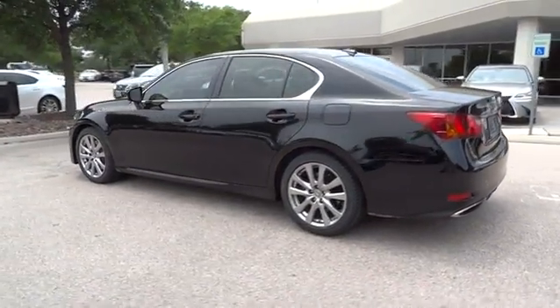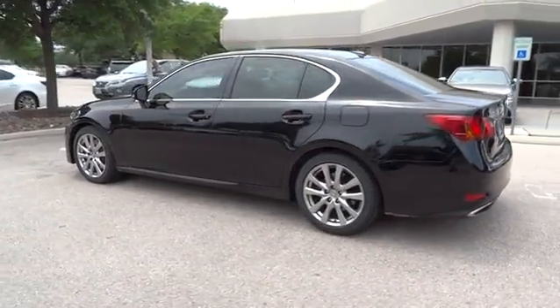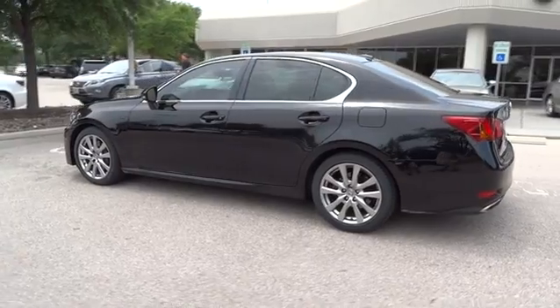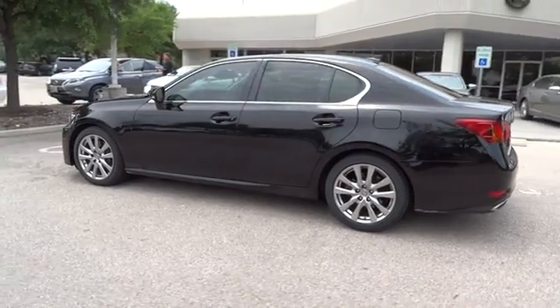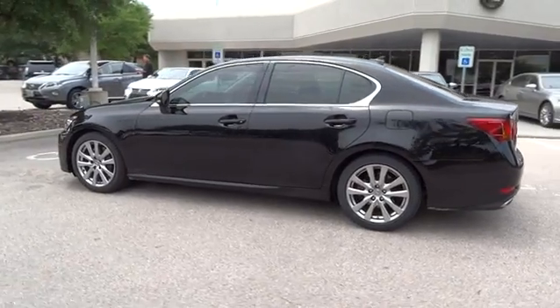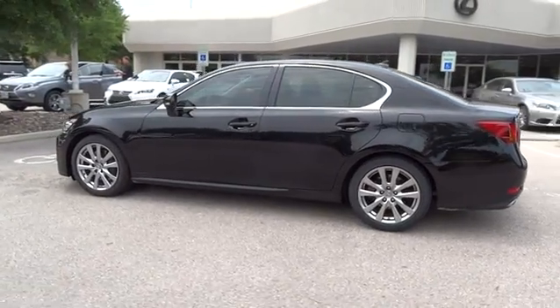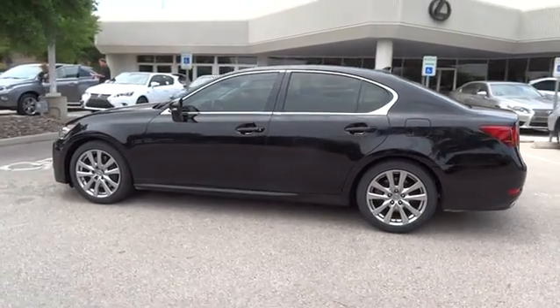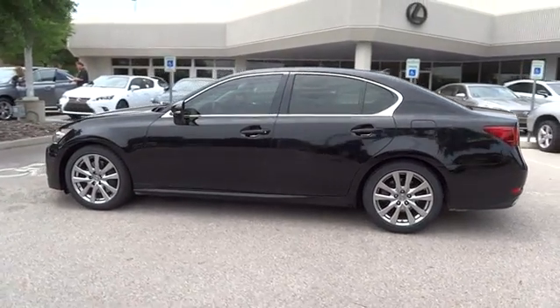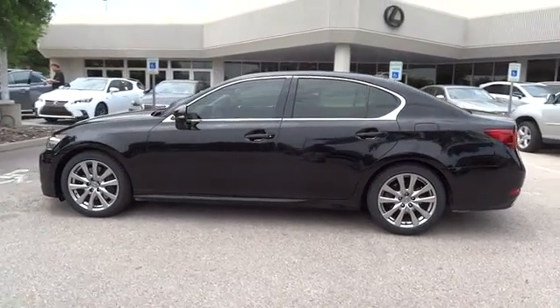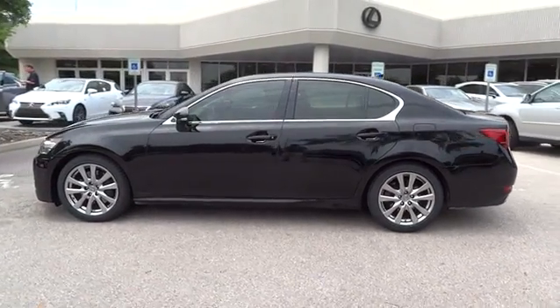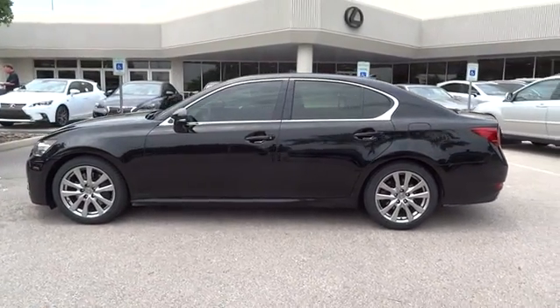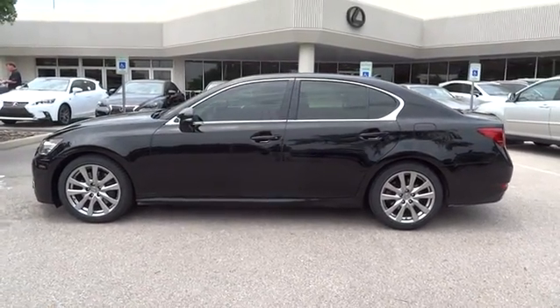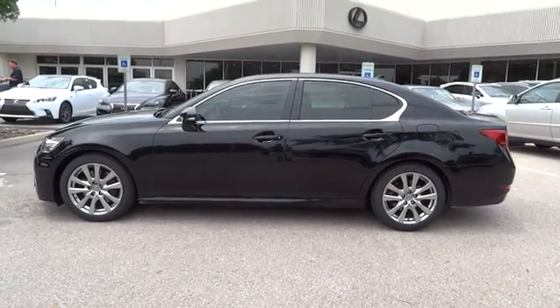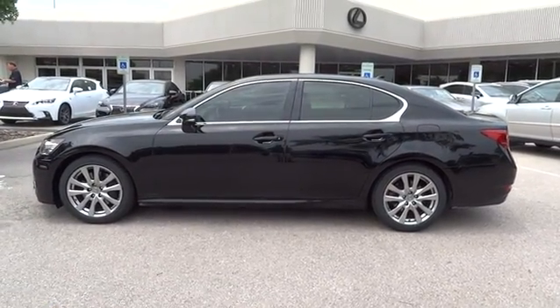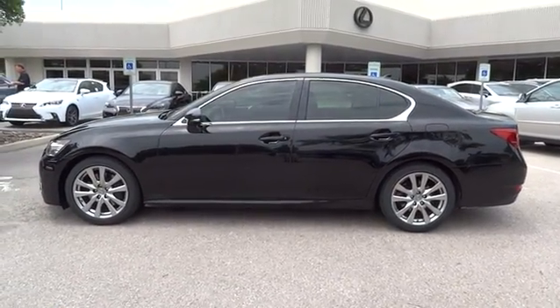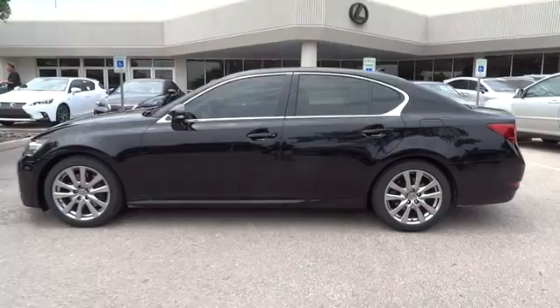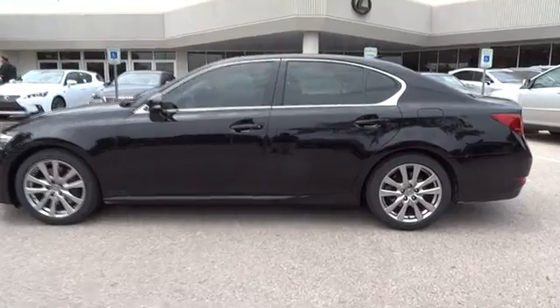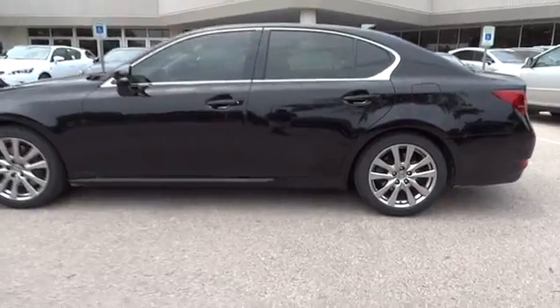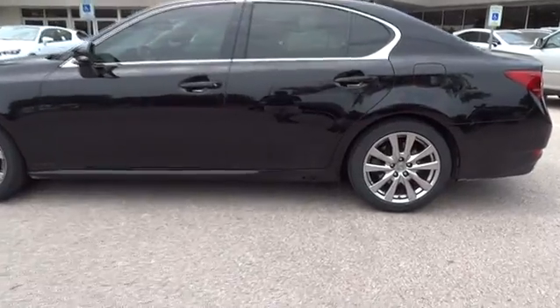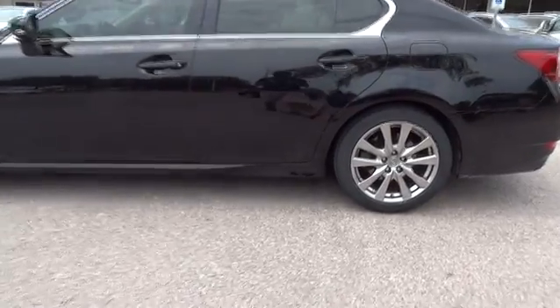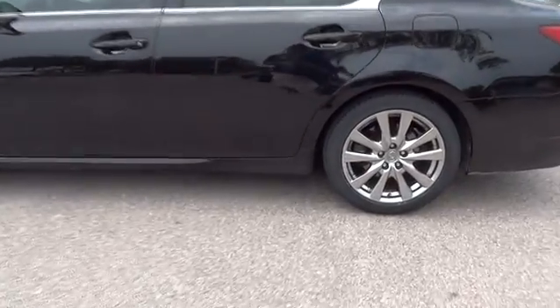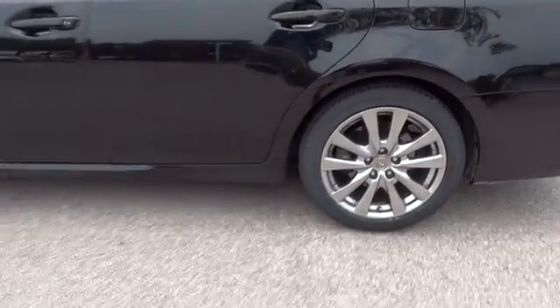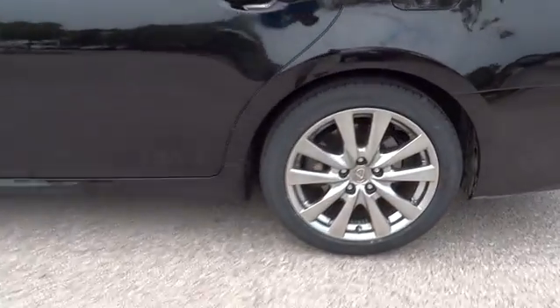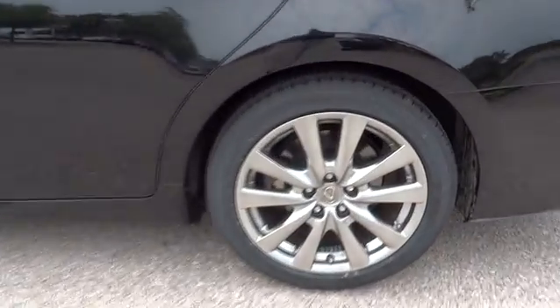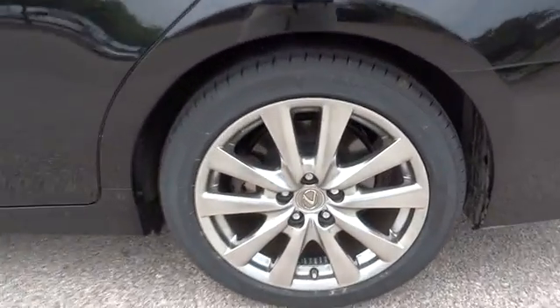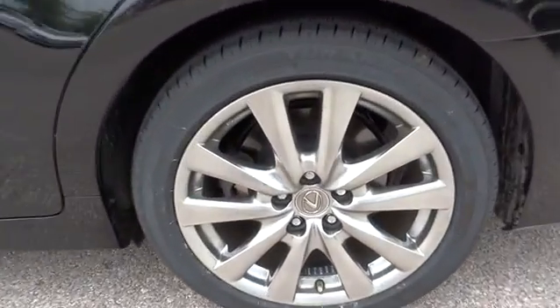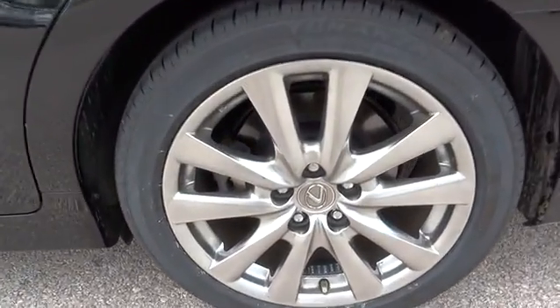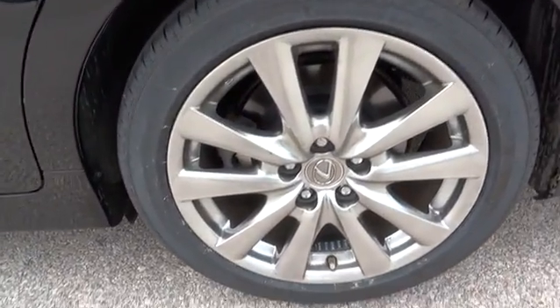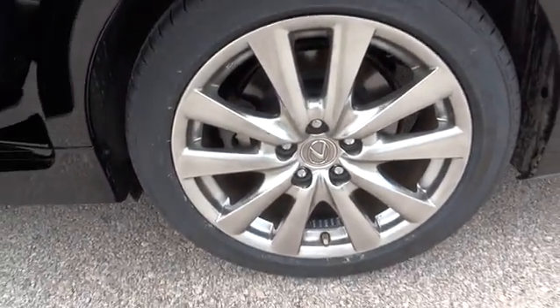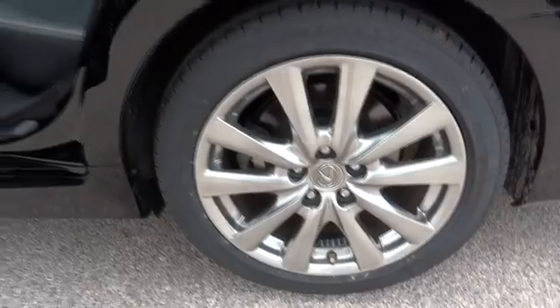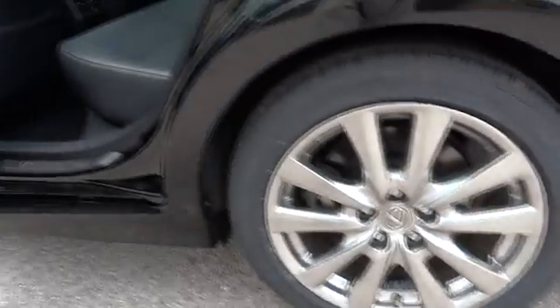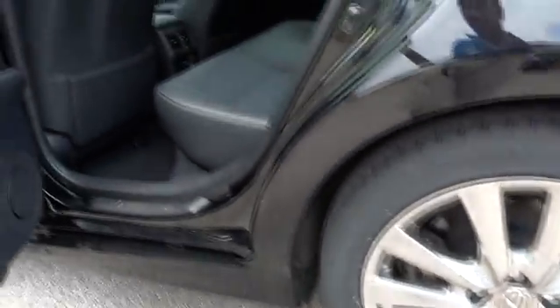This vehicle has less than 25,000 miles. Here are some of this vehicle's great options: keyless entry, stability control, traction control, power passenger seat, steering wheel audio control.